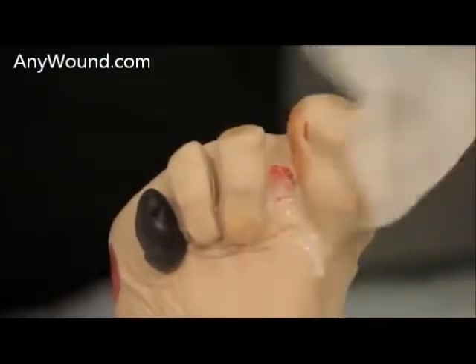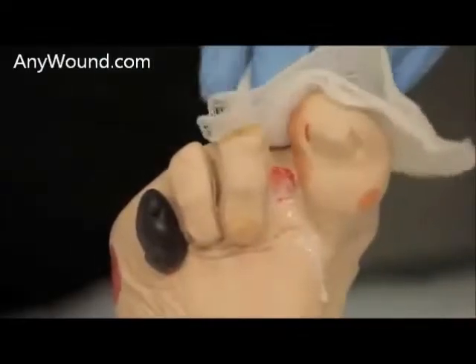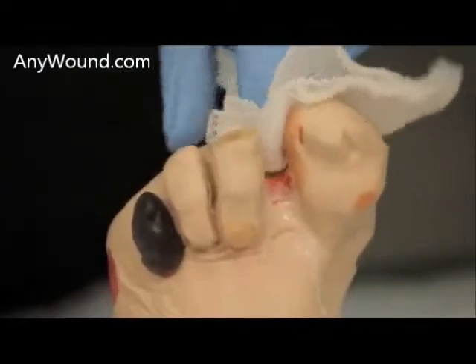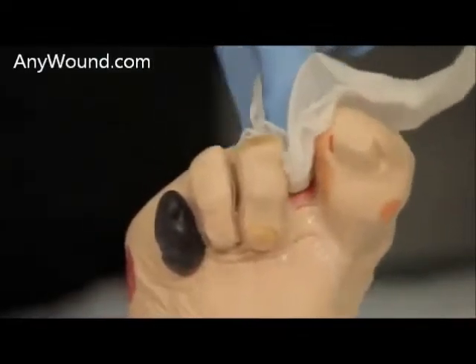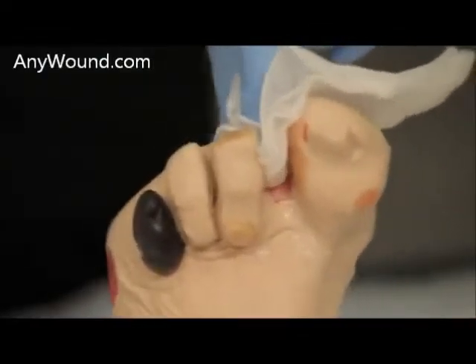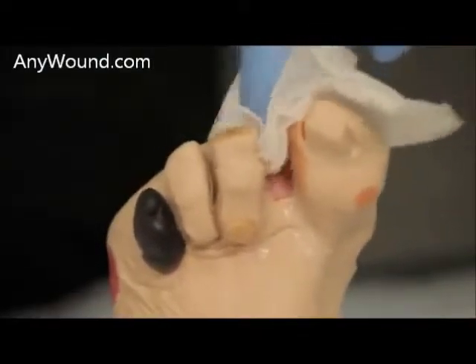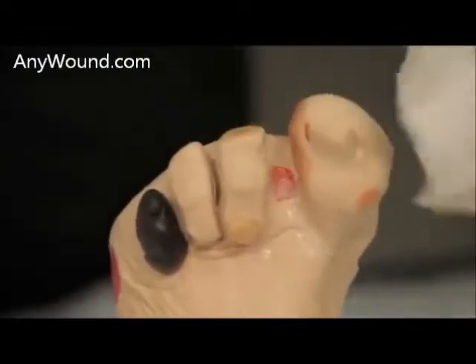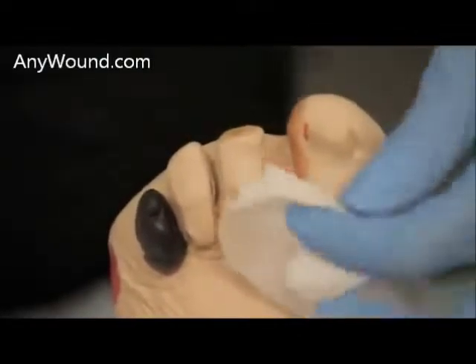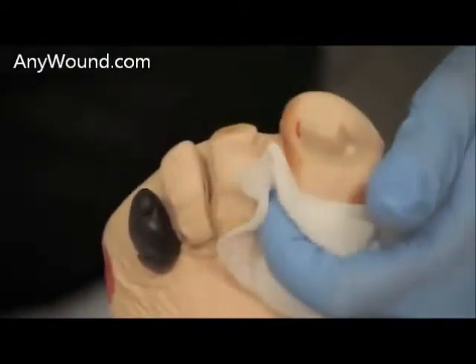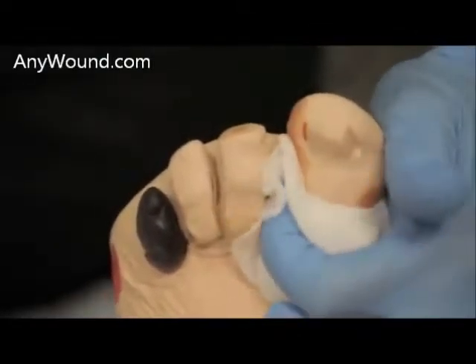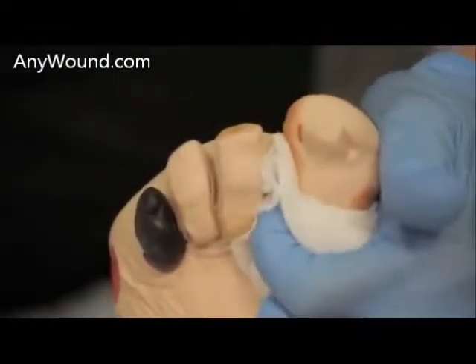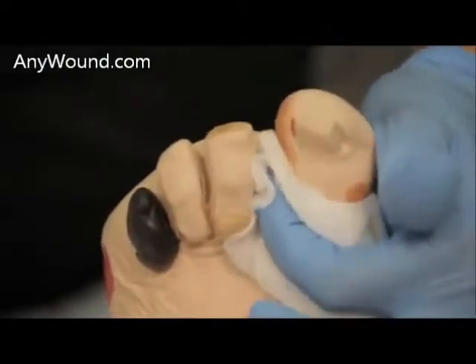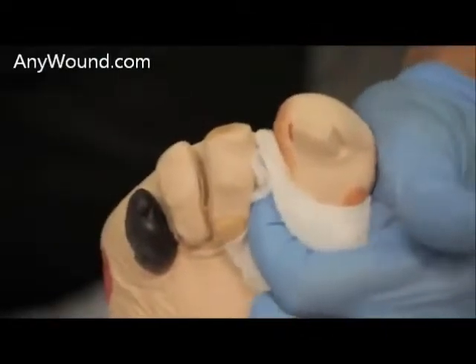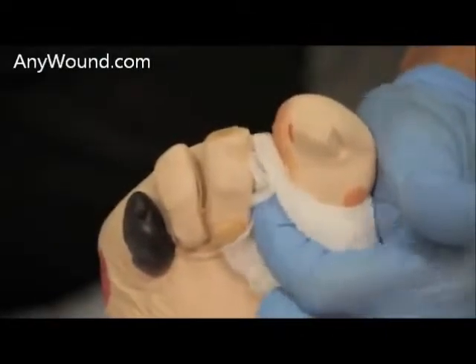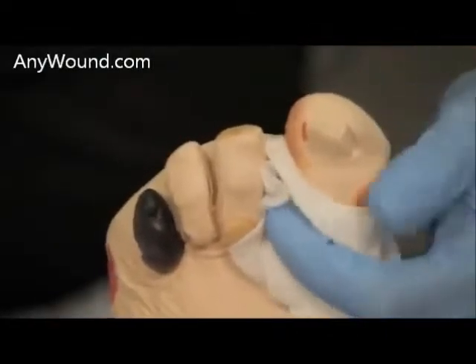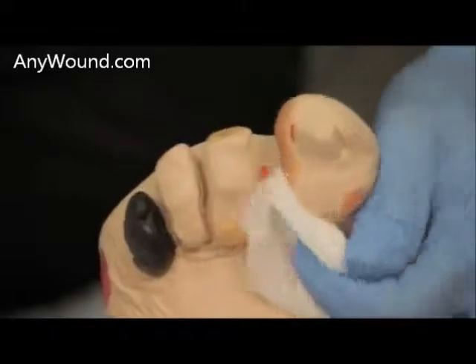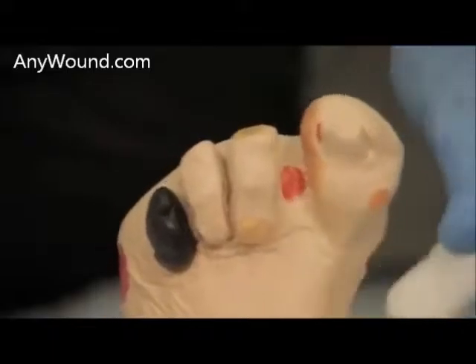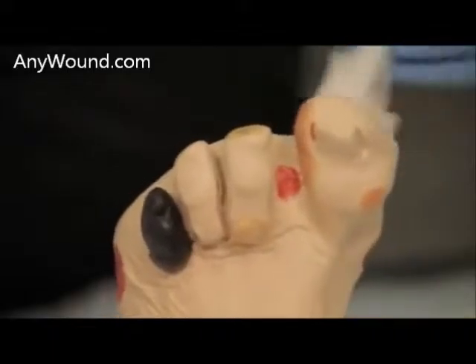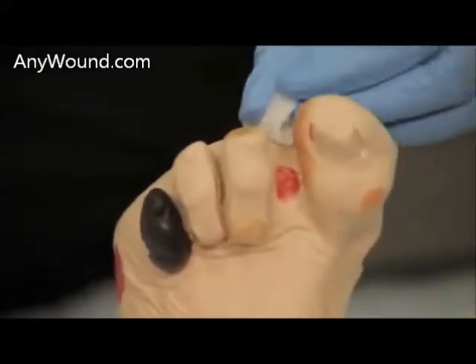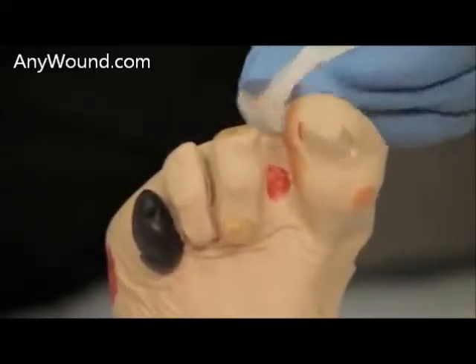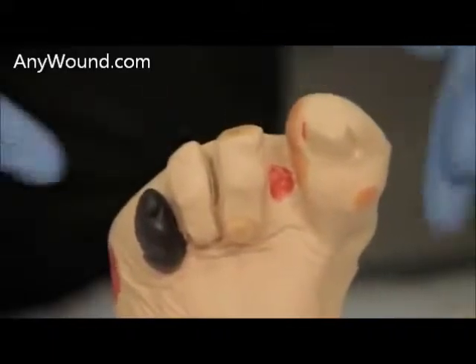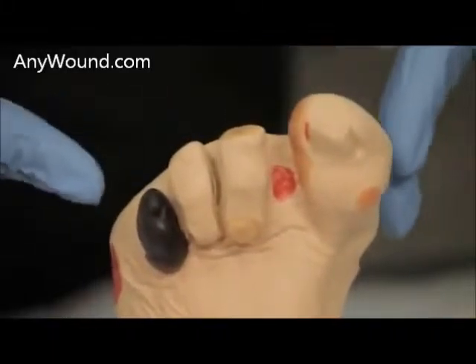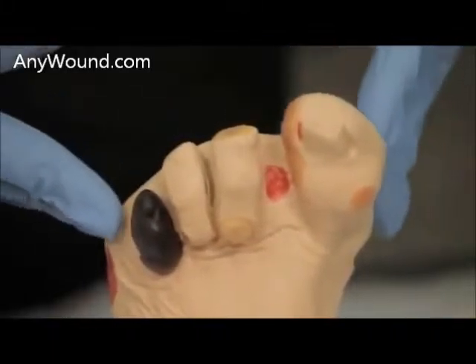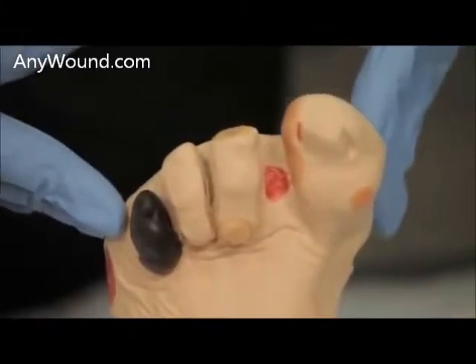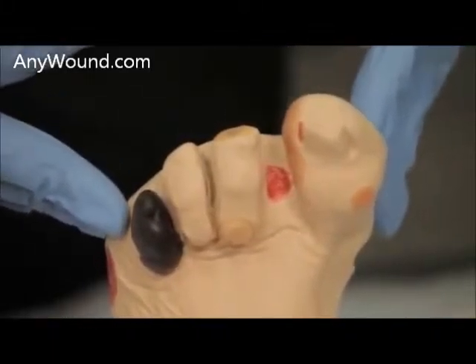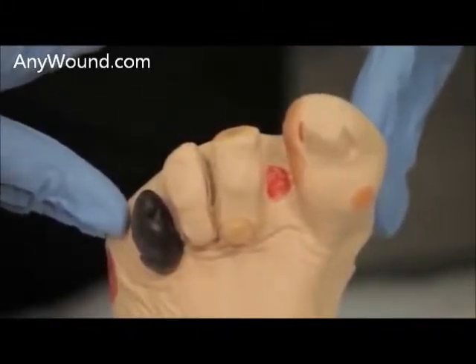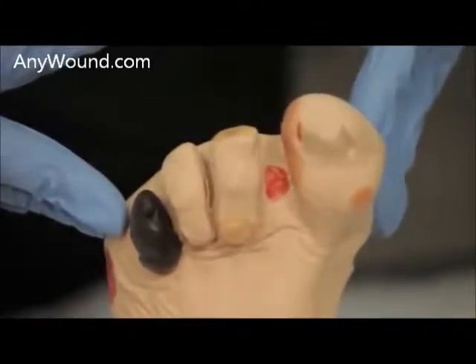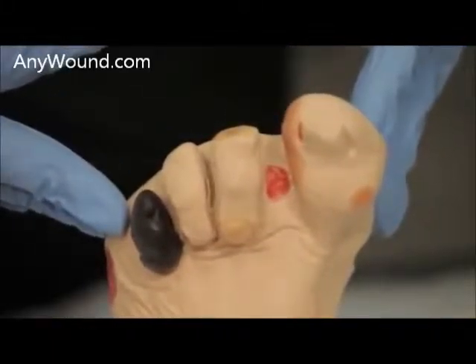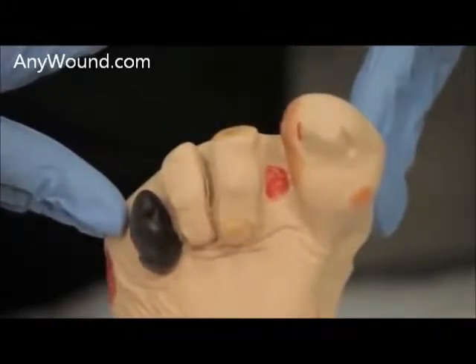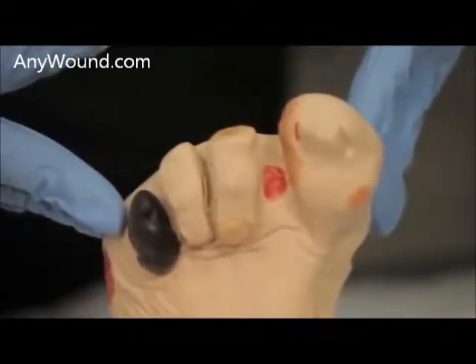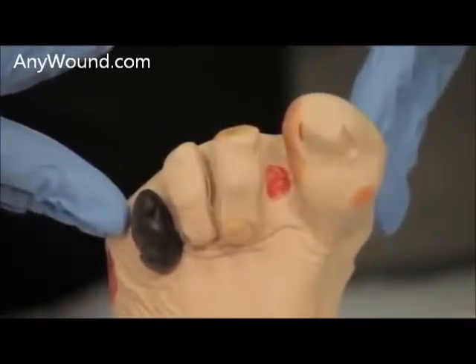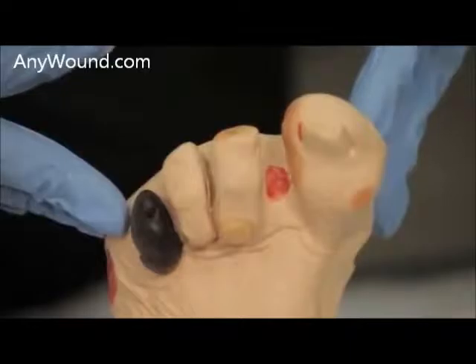Clean some of the excess and clean the wound bed. Now the wound bed is ready for a dressing application.